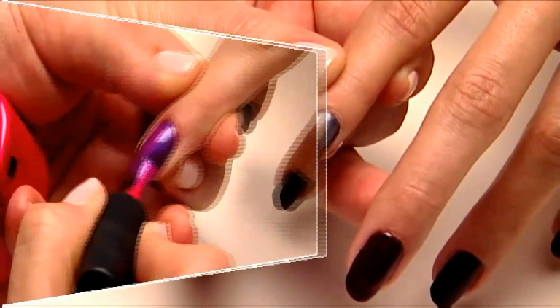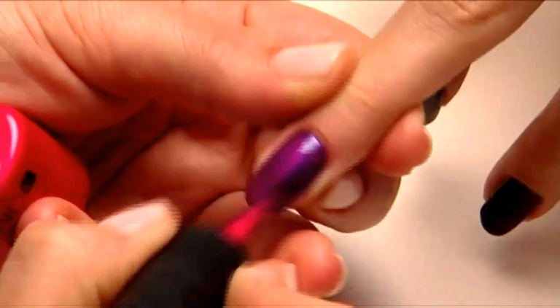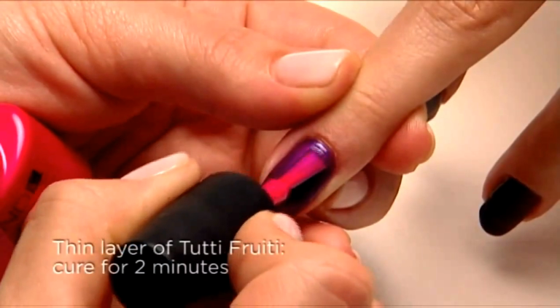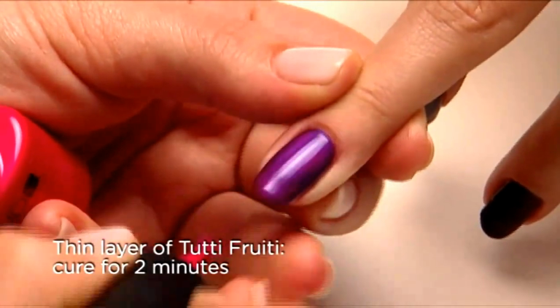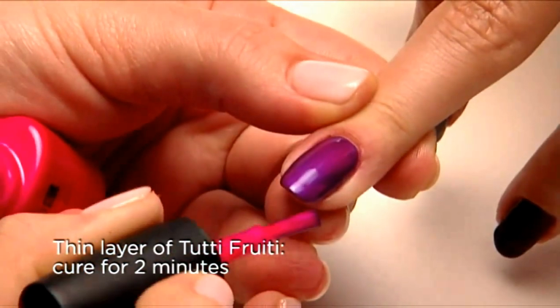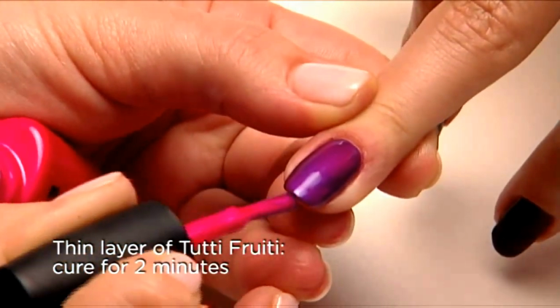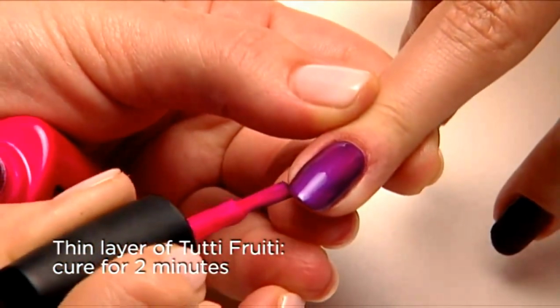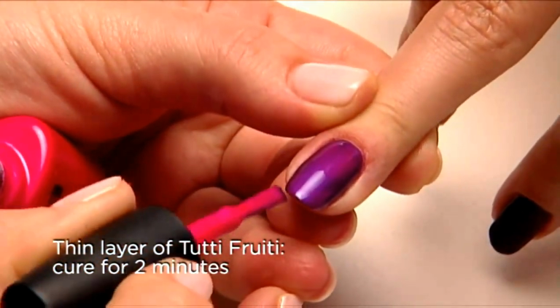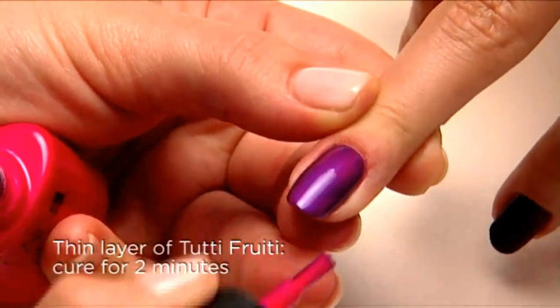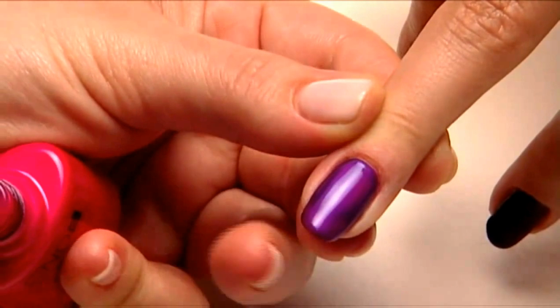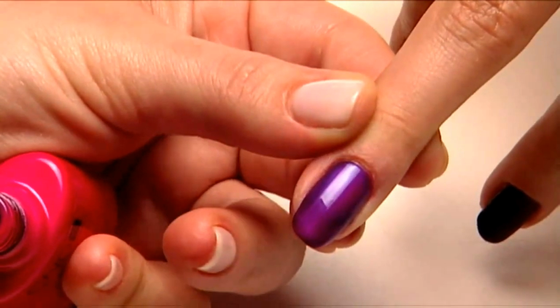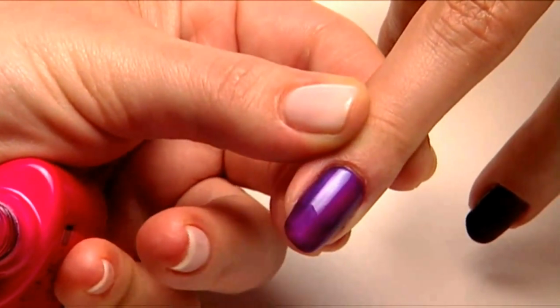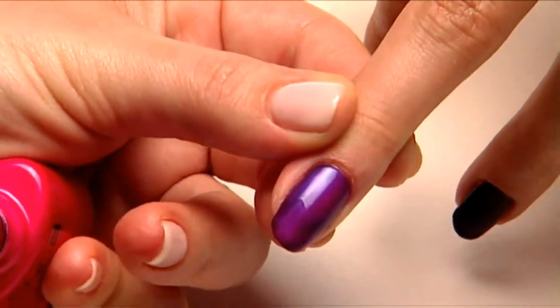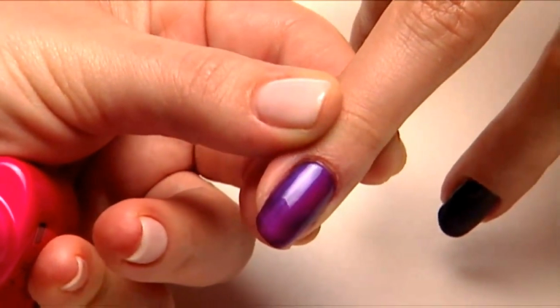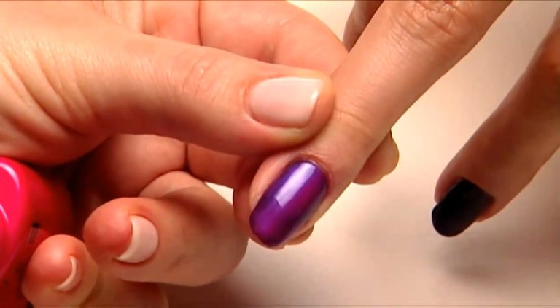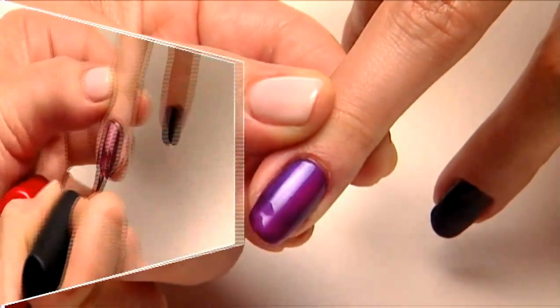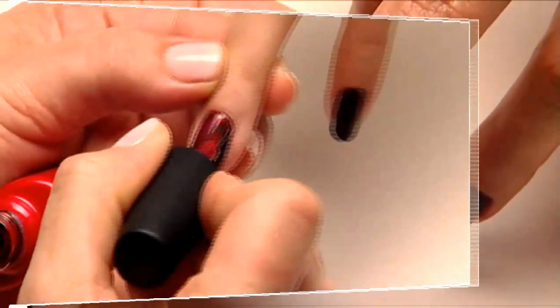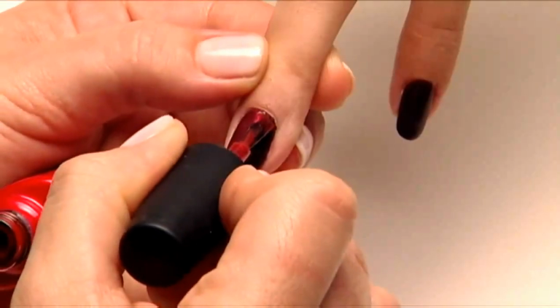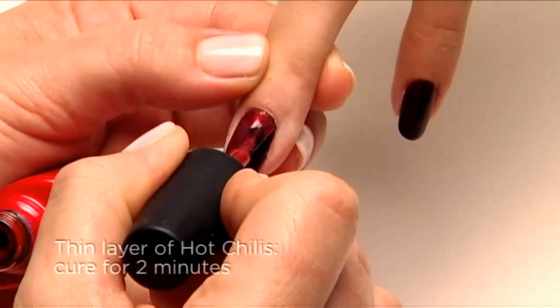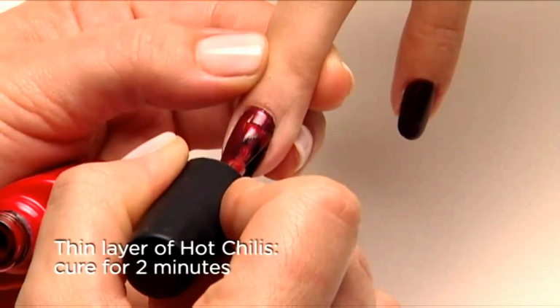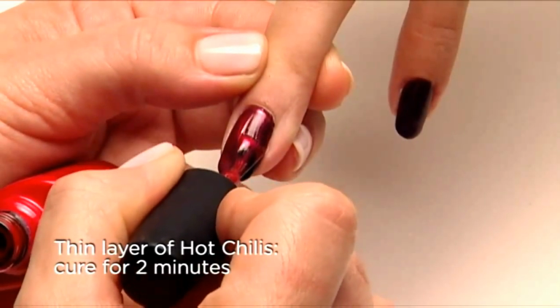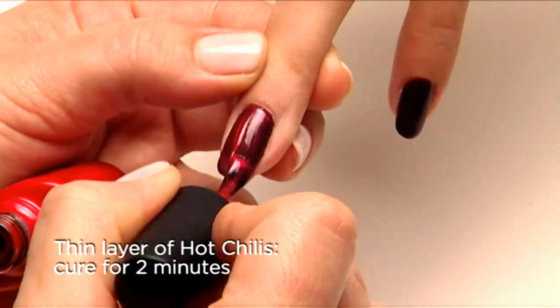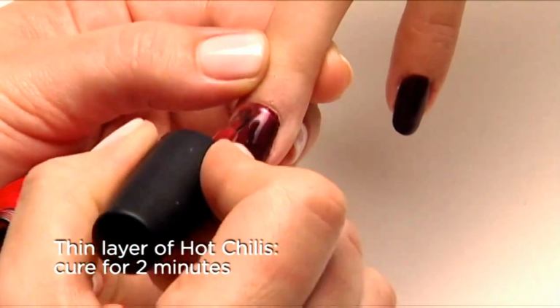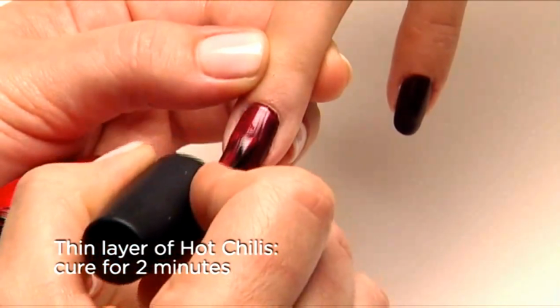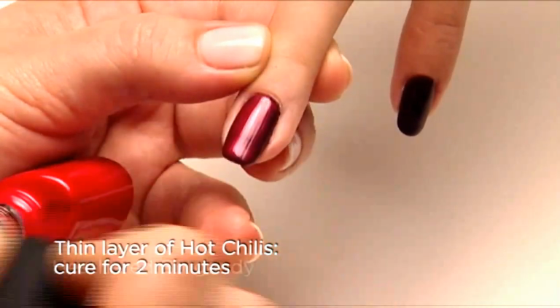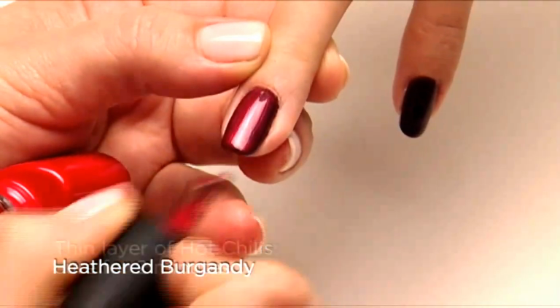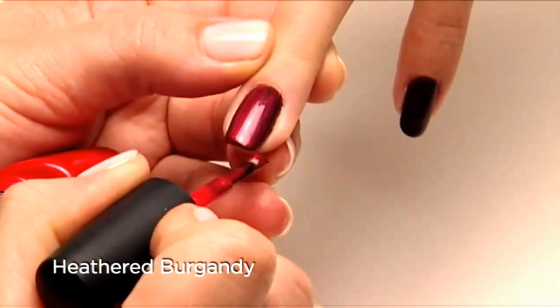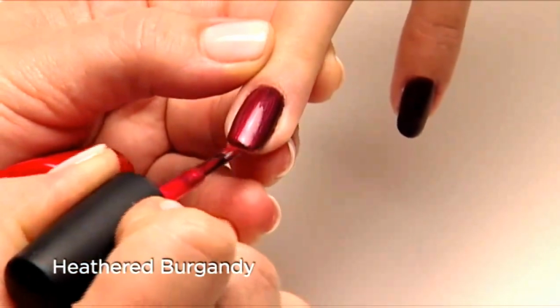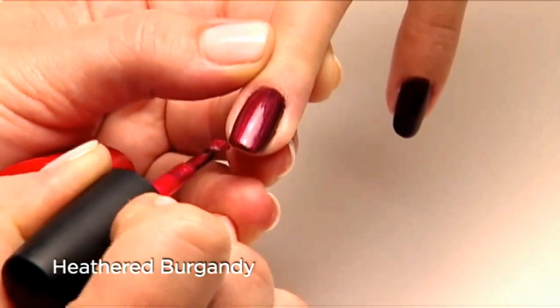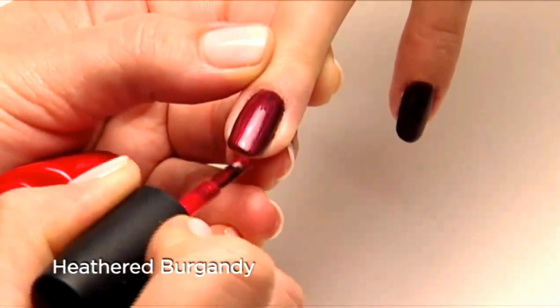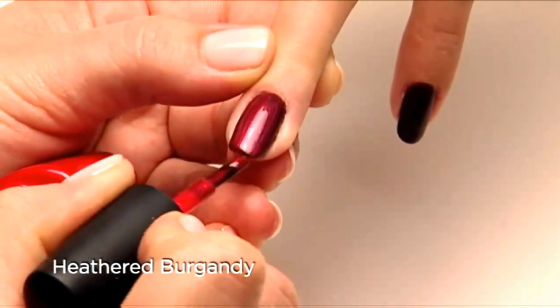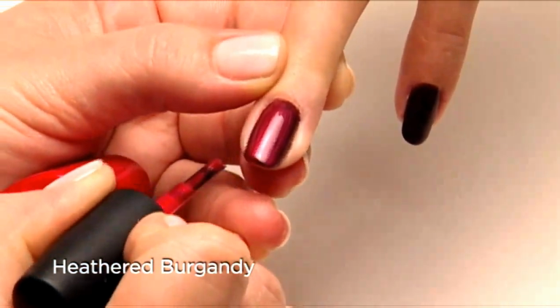Try Tootty Fruity over Fedora and you get rocker purple. Add a layer of Hot Chilies over Fedora and you get a beautiful soft heathered burgundy.